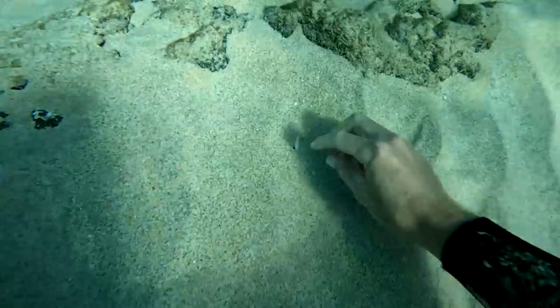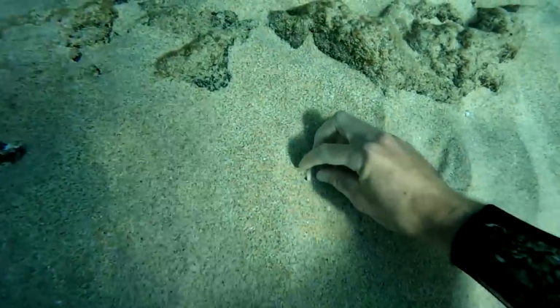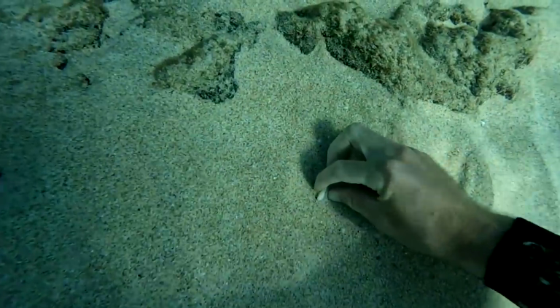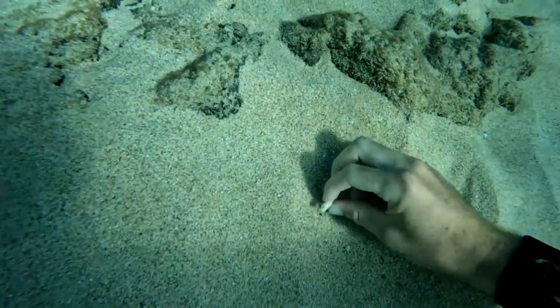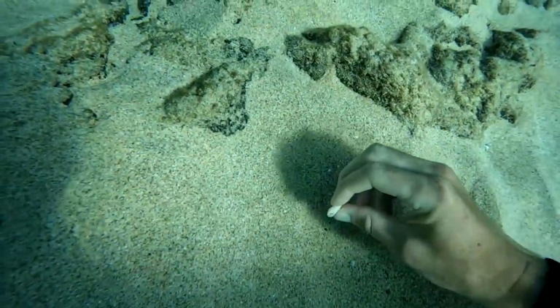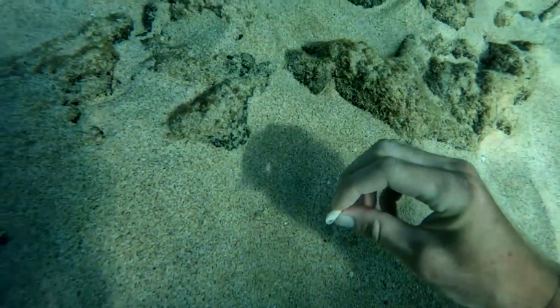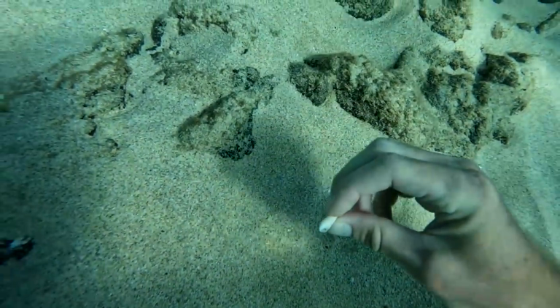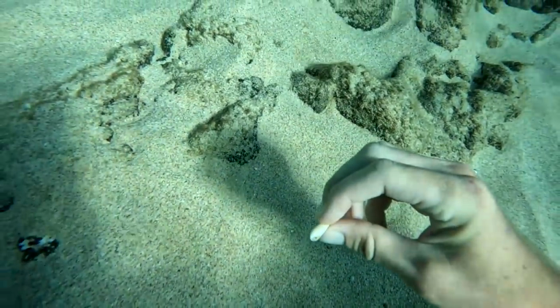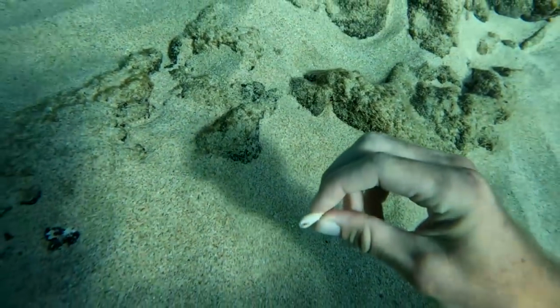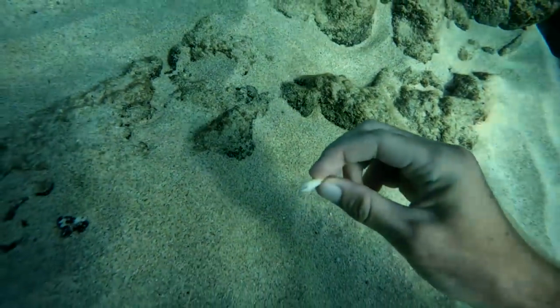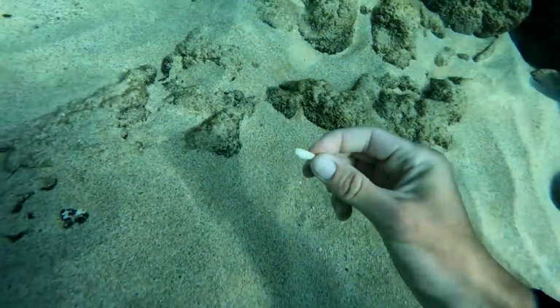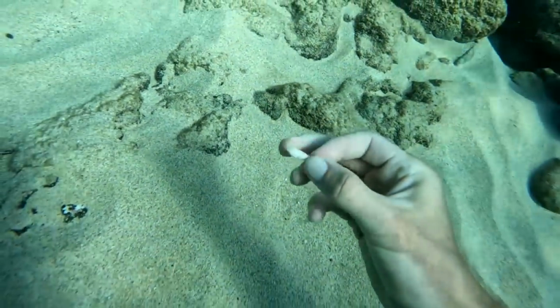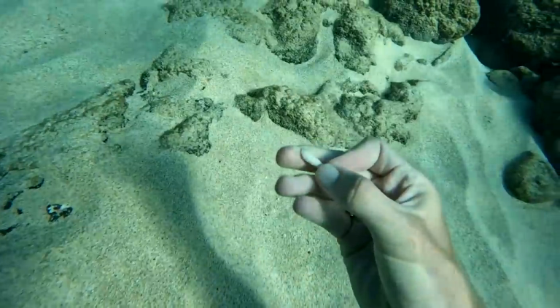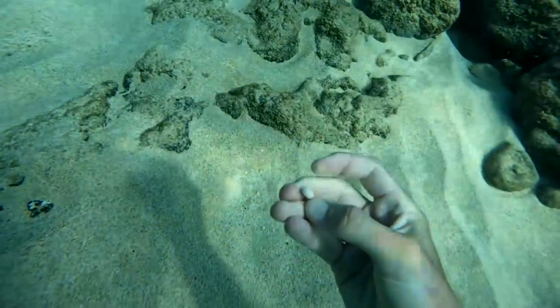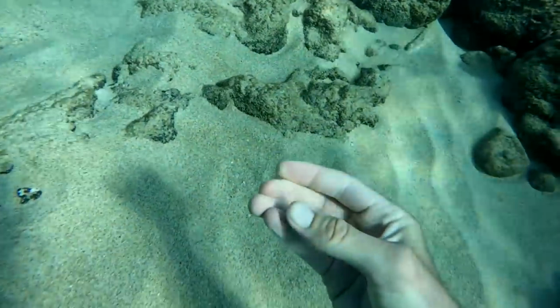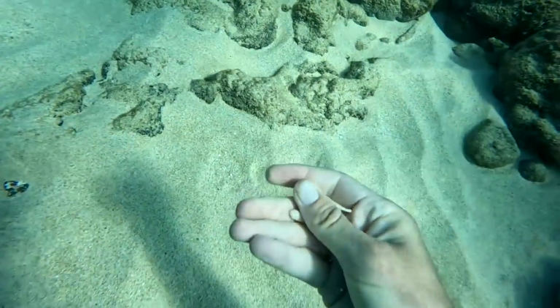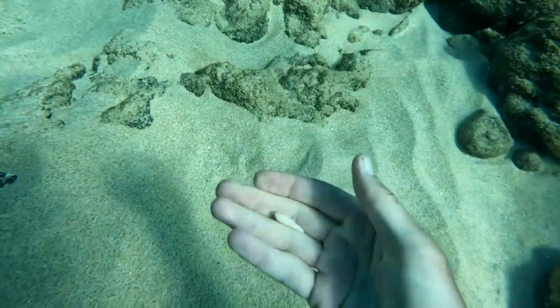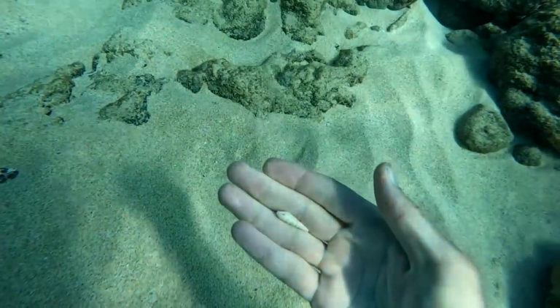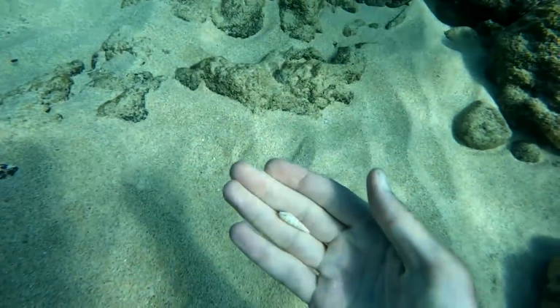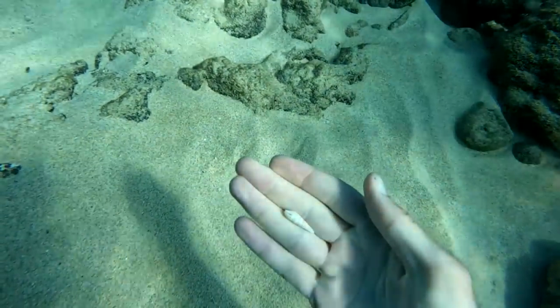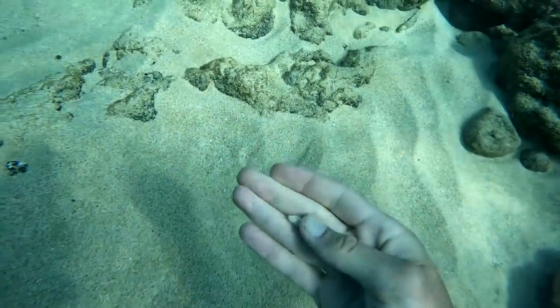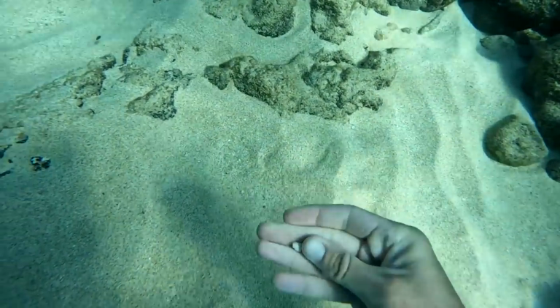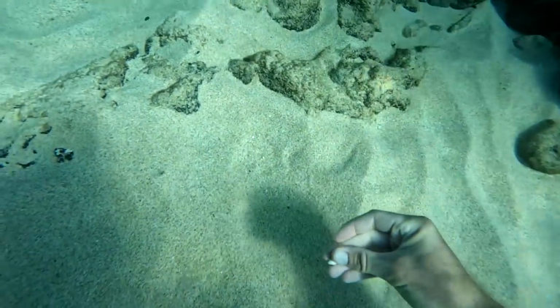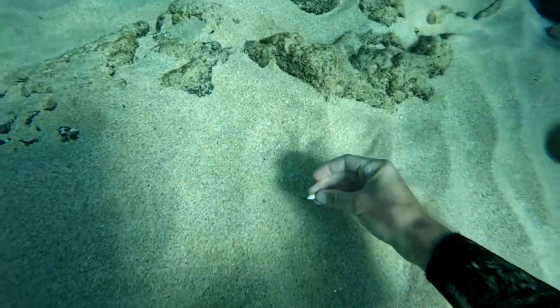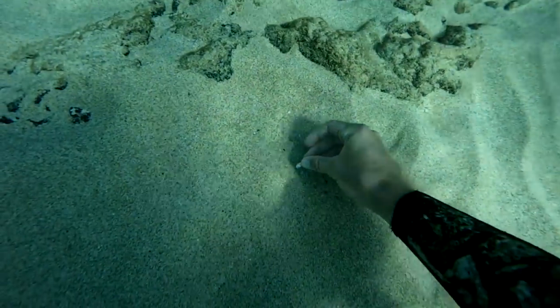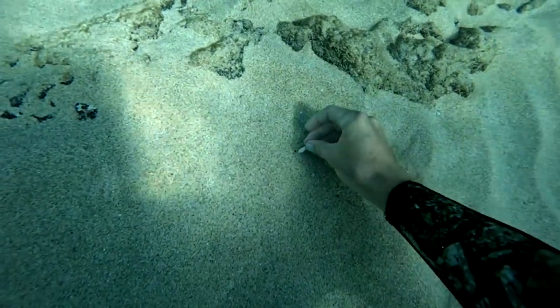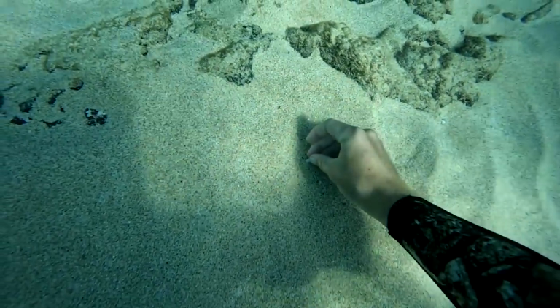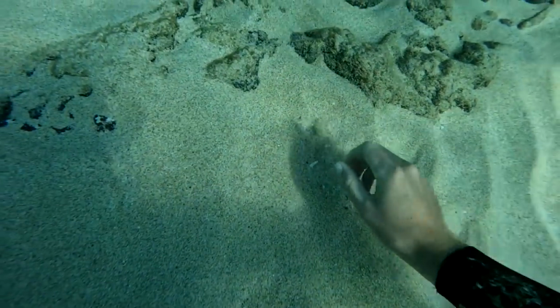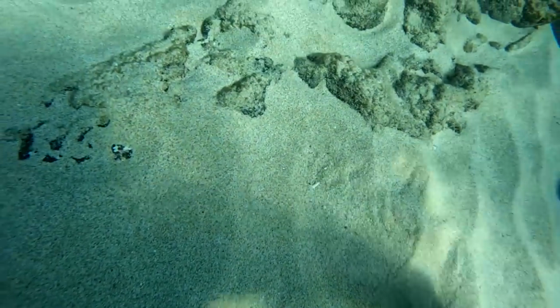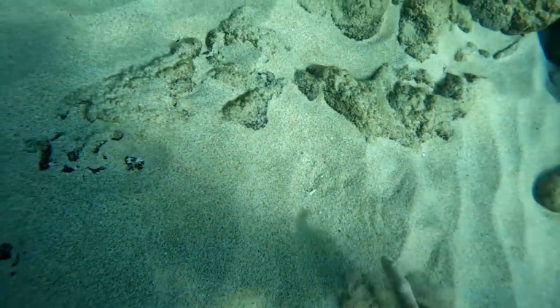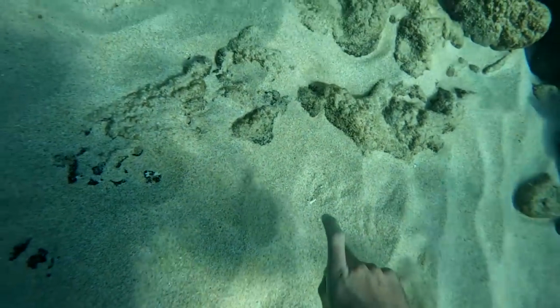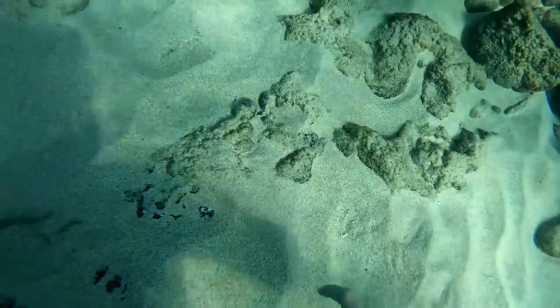The next shell I found kind of seemed like one that would have something living in it, and when I checked carefully it definitely did. That's why I always check. So I put it back in the sand so it can keep on living in the ocean. Bye bye.